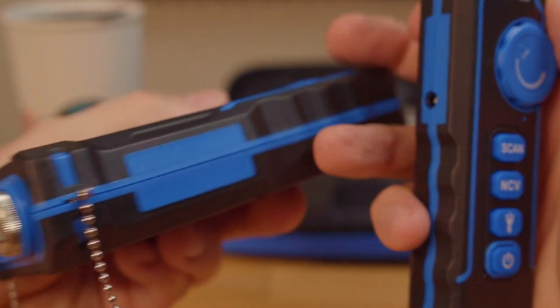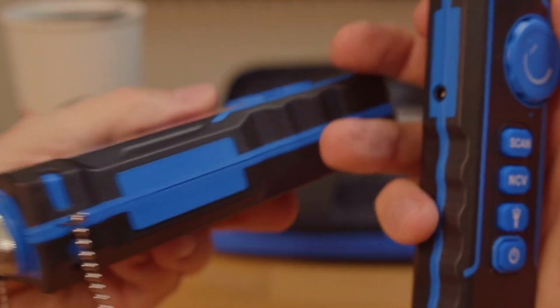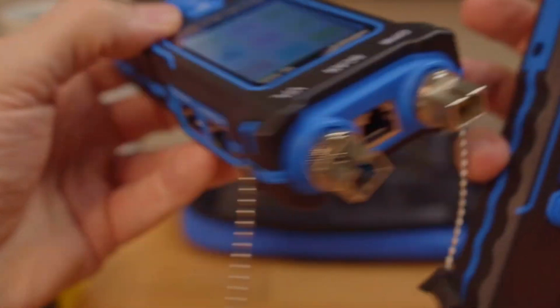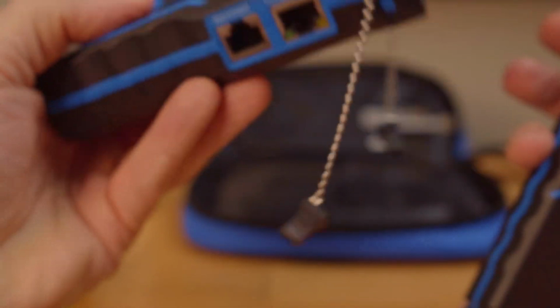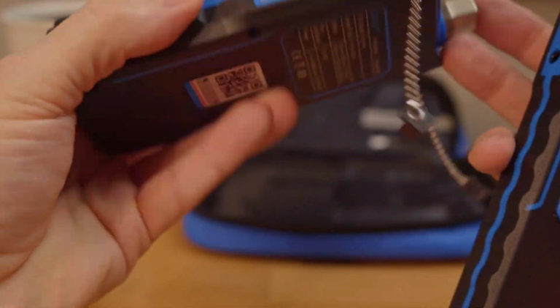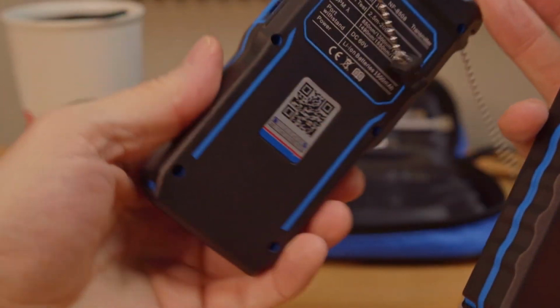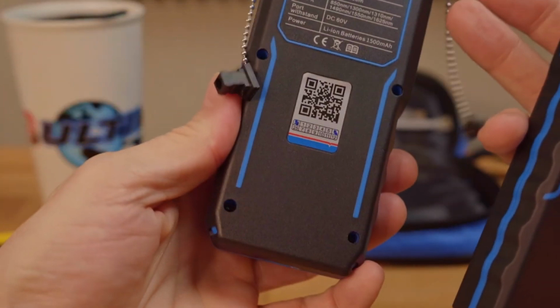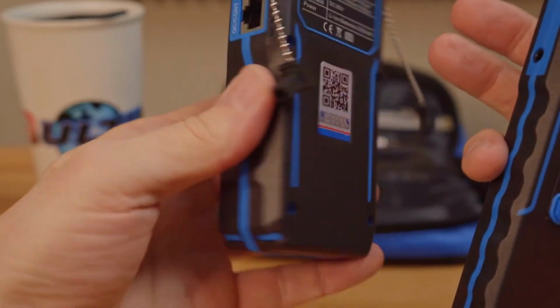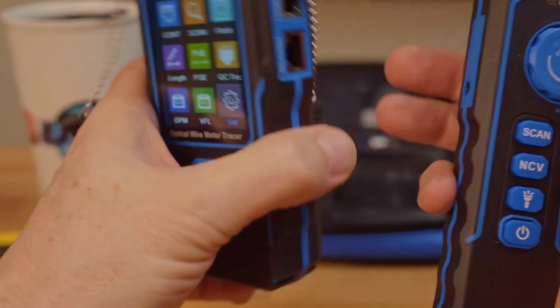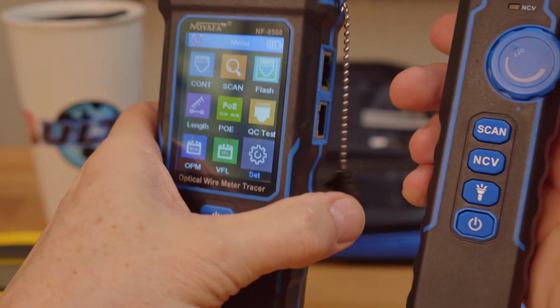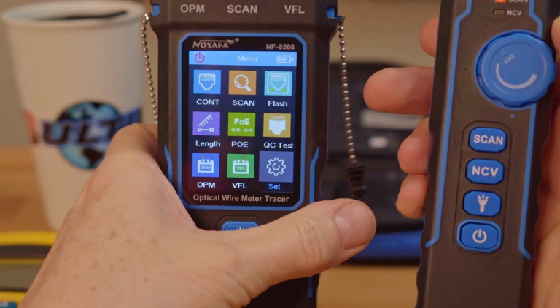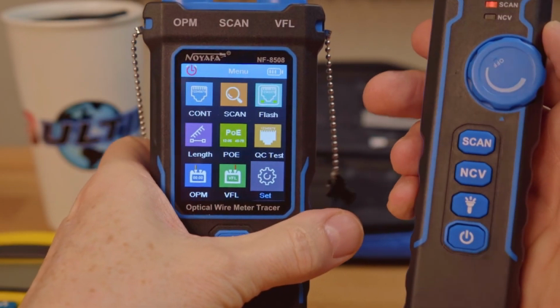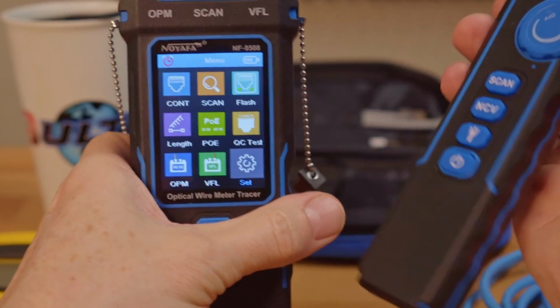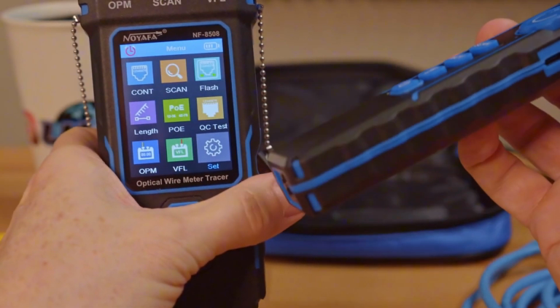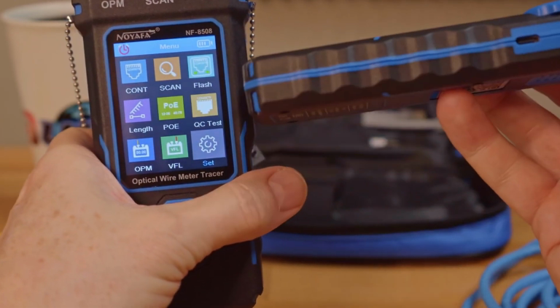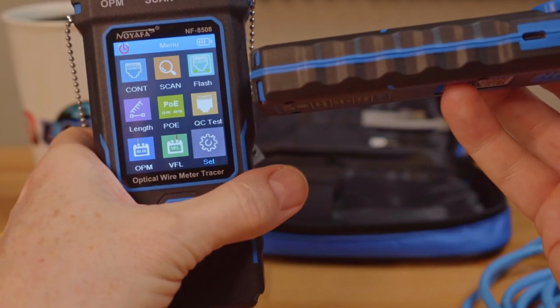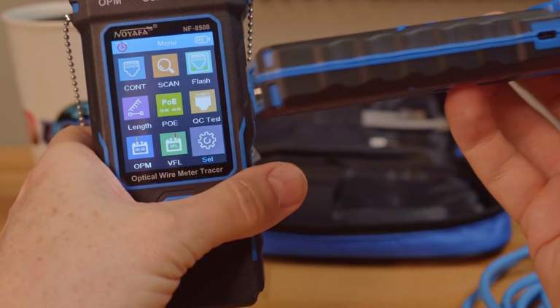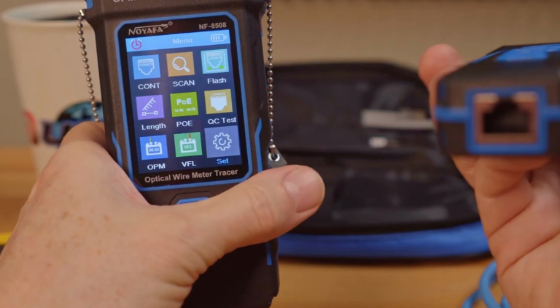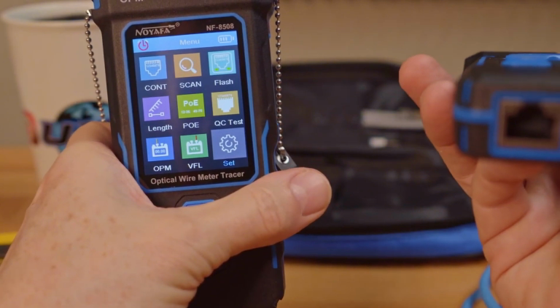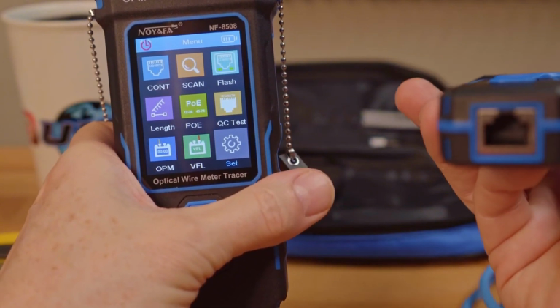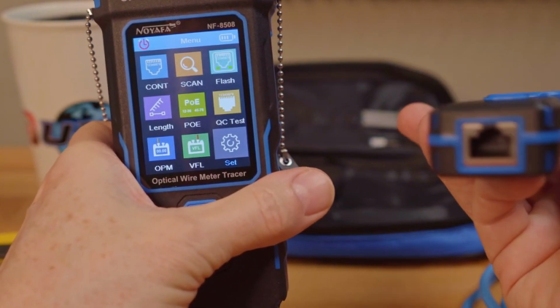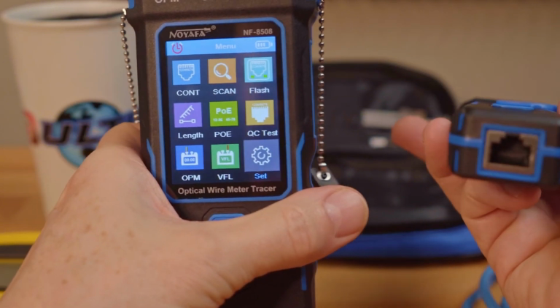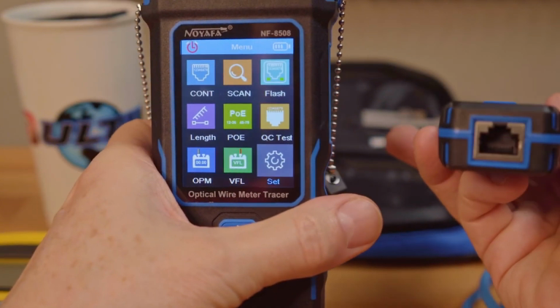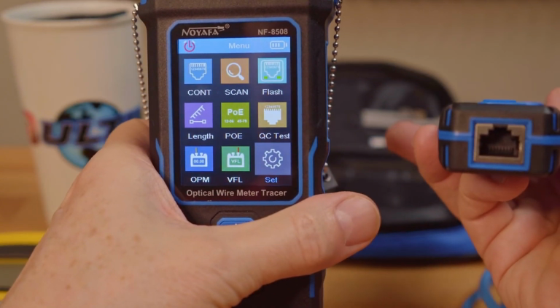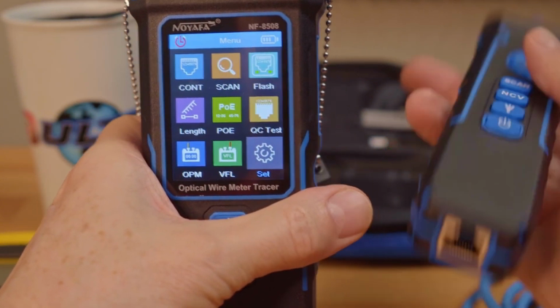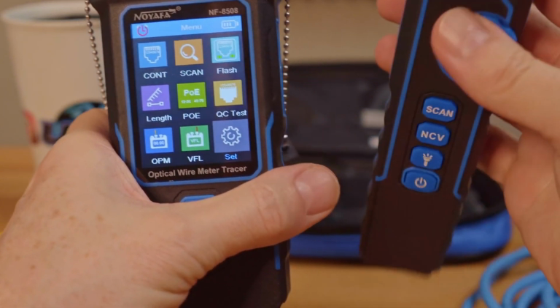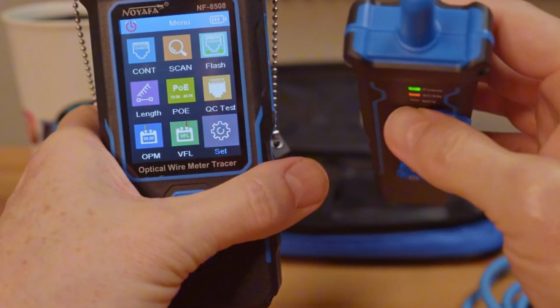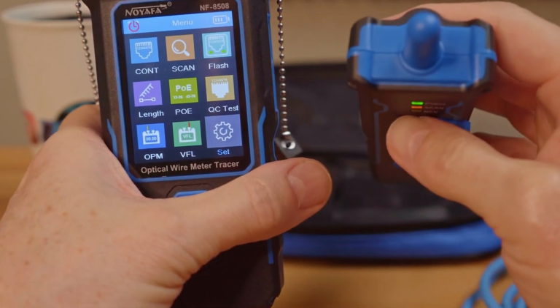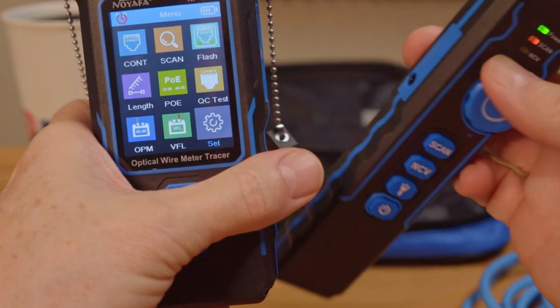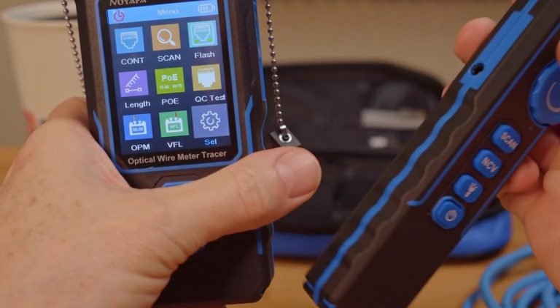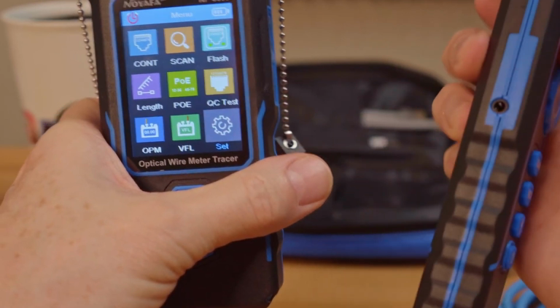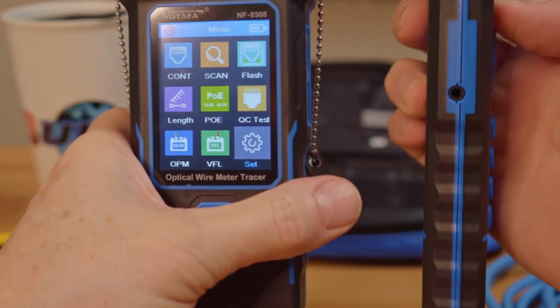What makes this cable tester different from the others on this list is that it can test fiber cables. It includes an optical power meter as well as a VFL function — visual fault locator — giving you a total of nine different functions for cable testing.